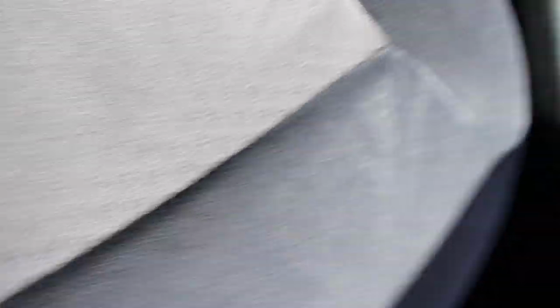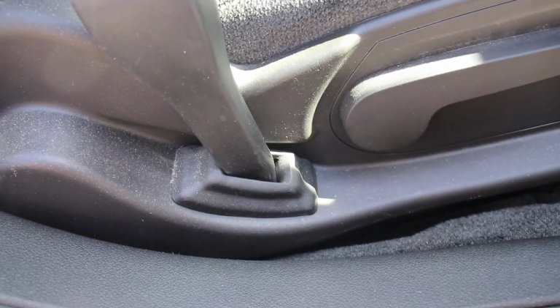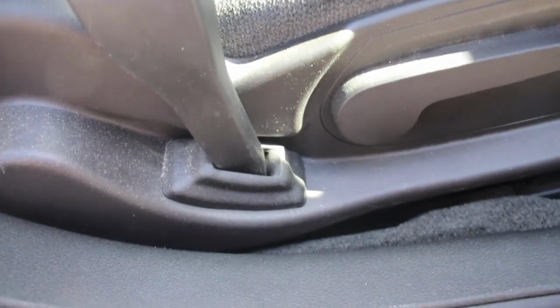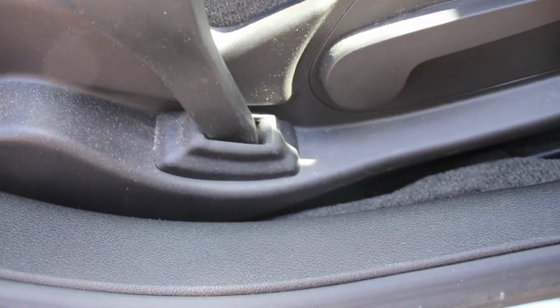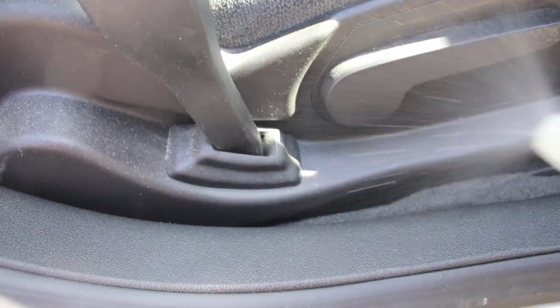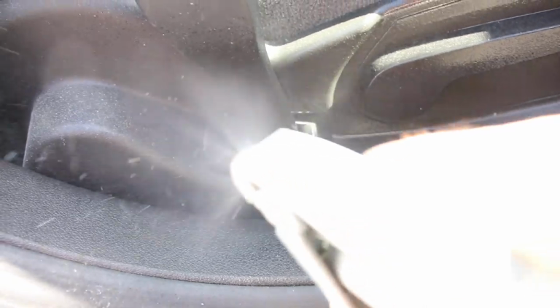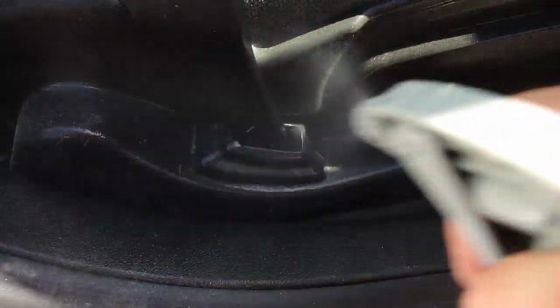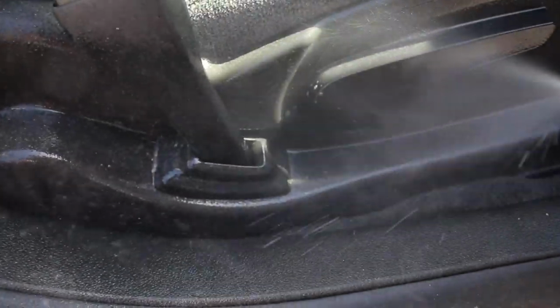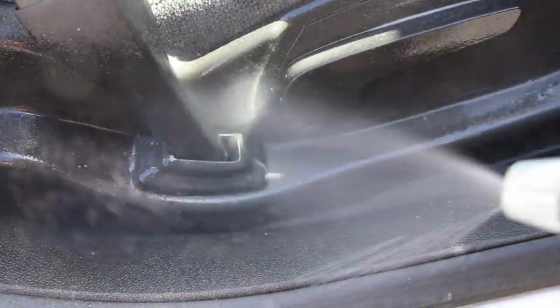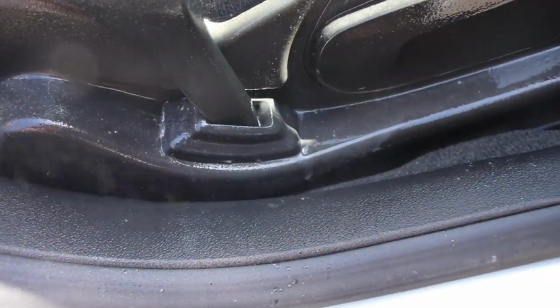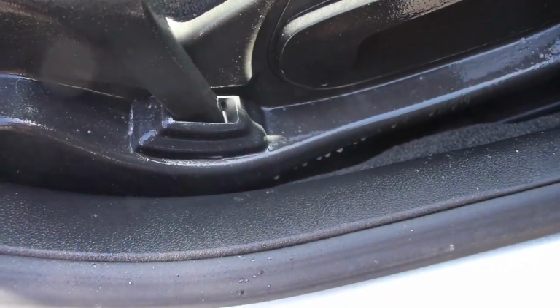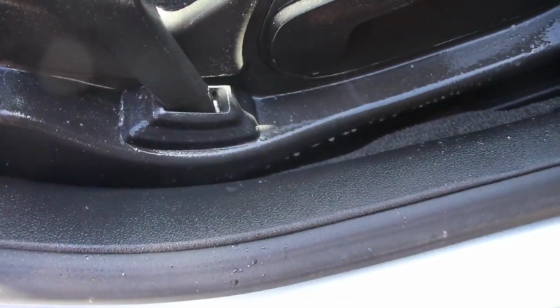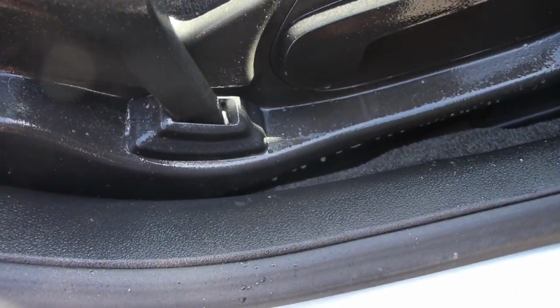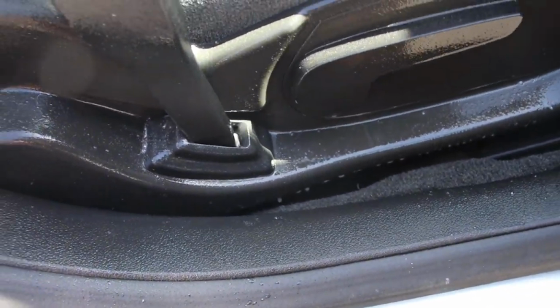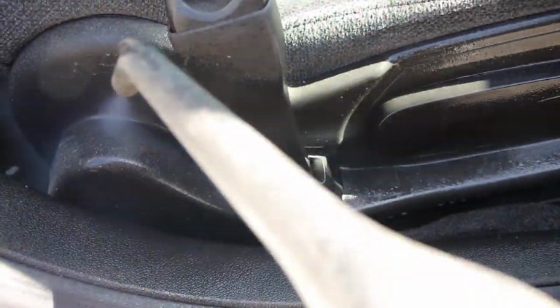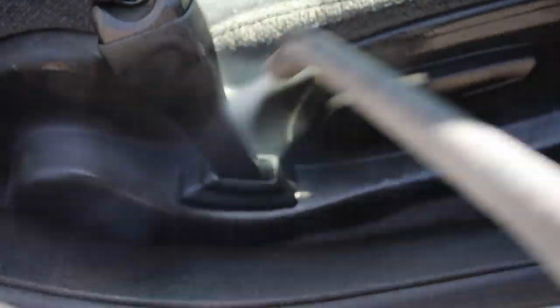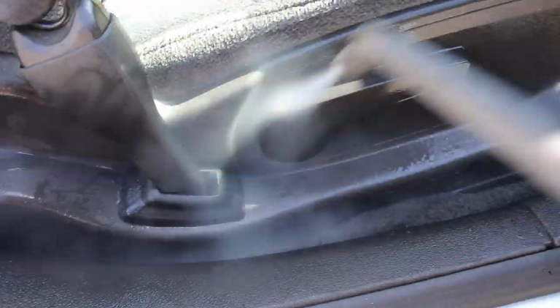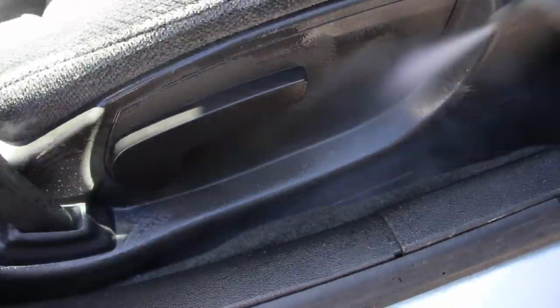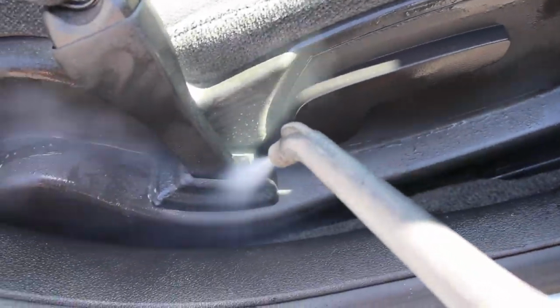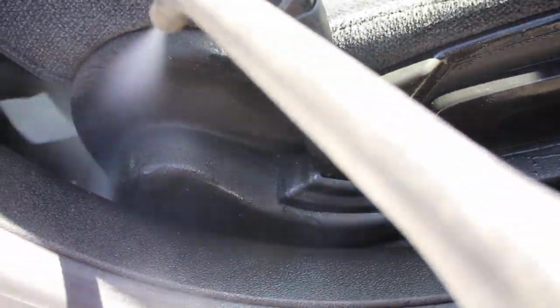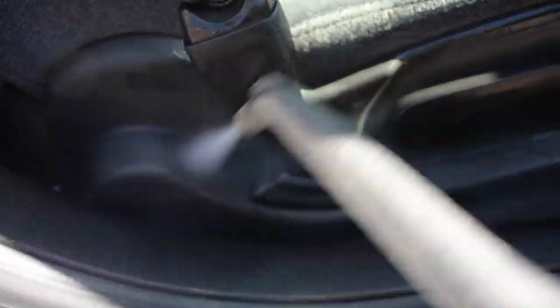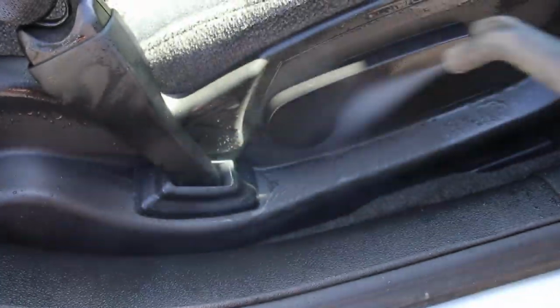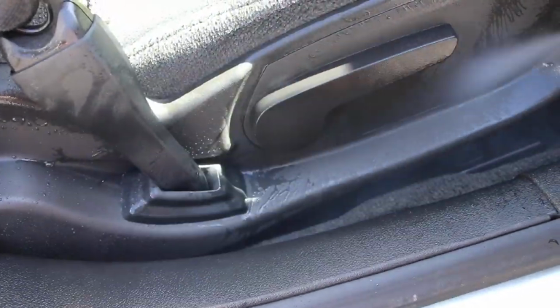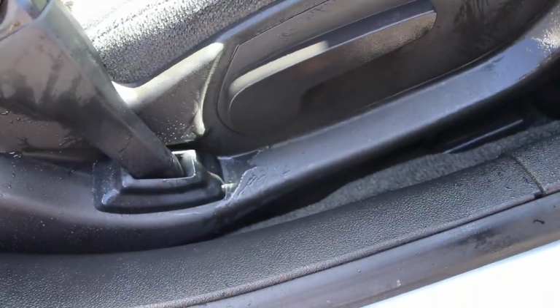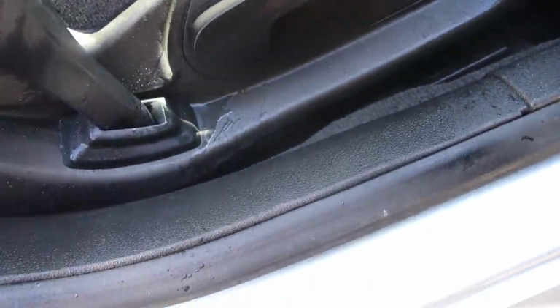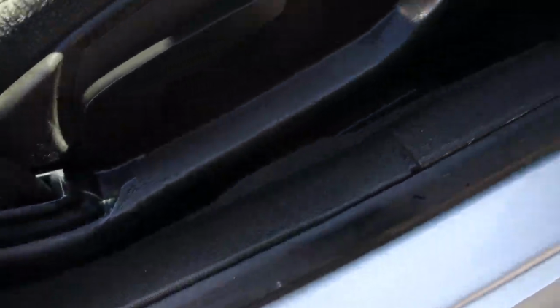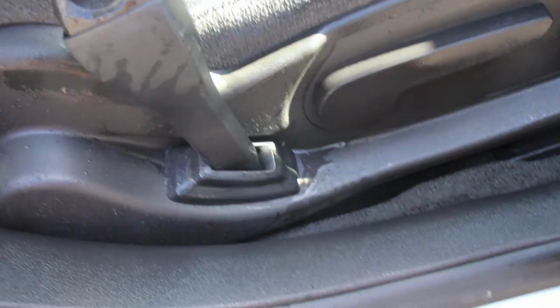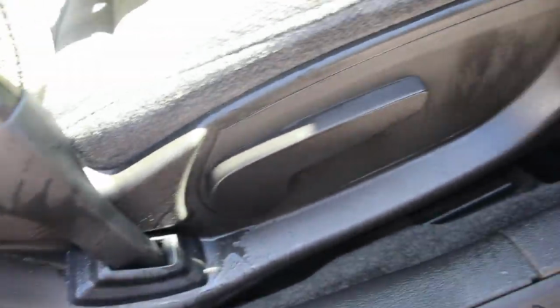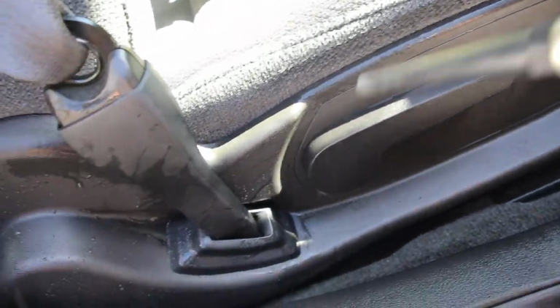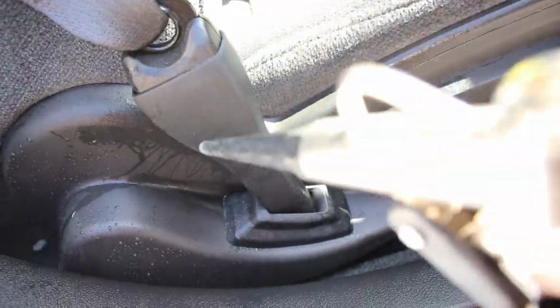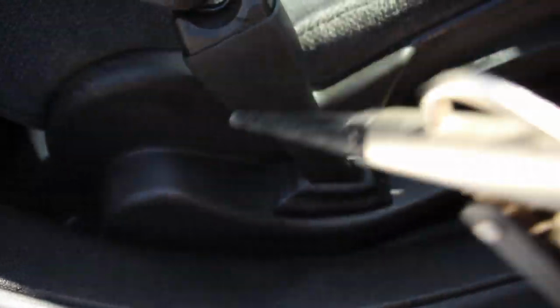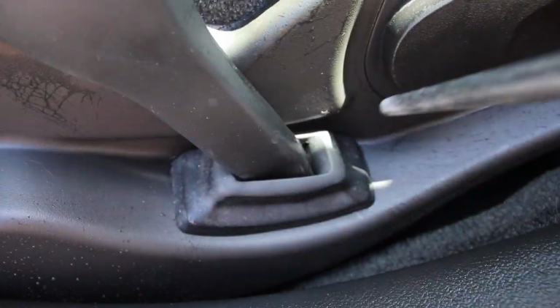Sometimes these areas can get forgotten on the side of the seat. When you pull the seat forward, it exposes that seat belt area and all of those plastics and knobs. Make sure to hit that with your all-purpose cleaner, your brushes, your steamer, and then dry everything with your air compressor.